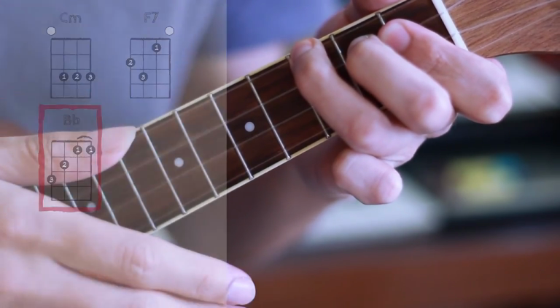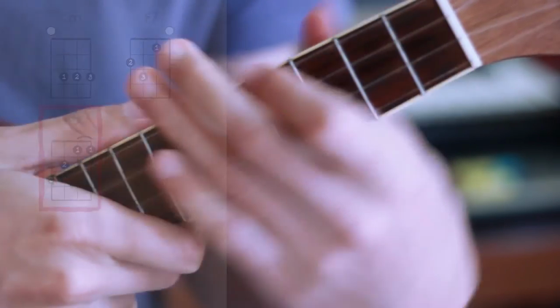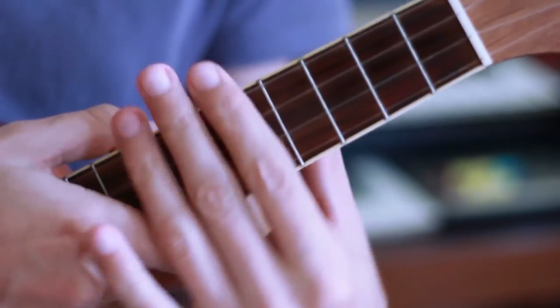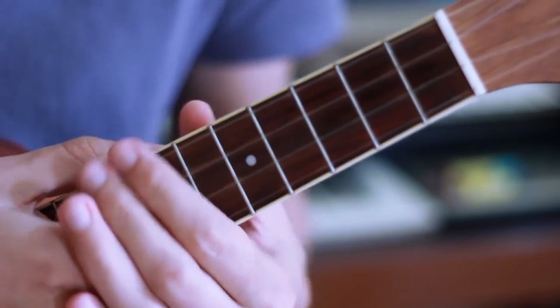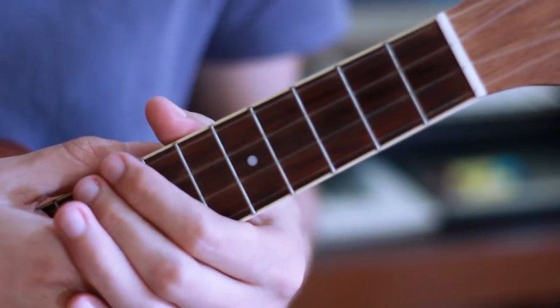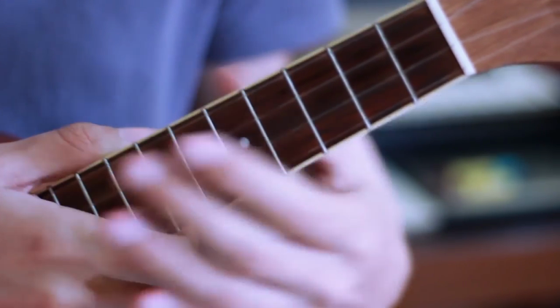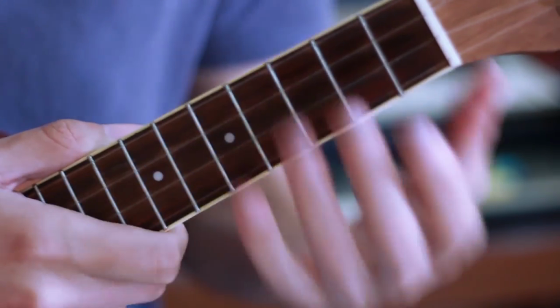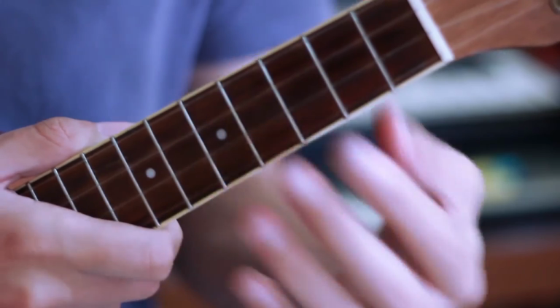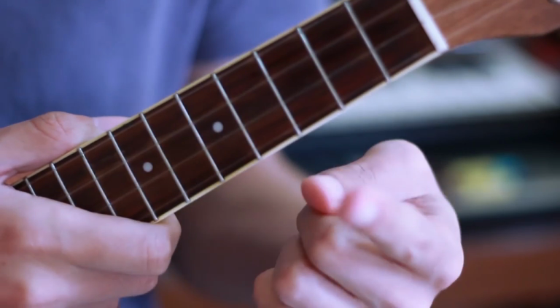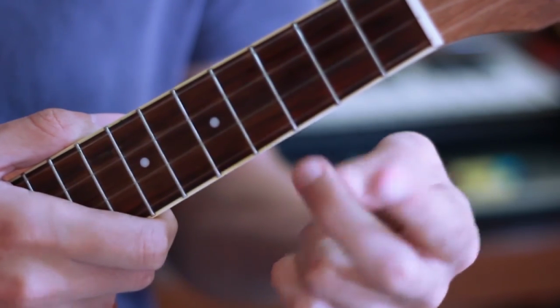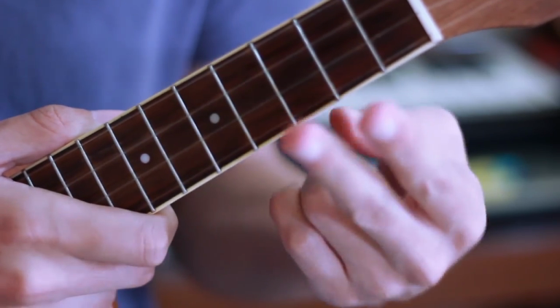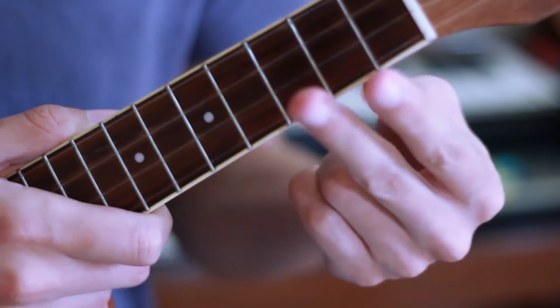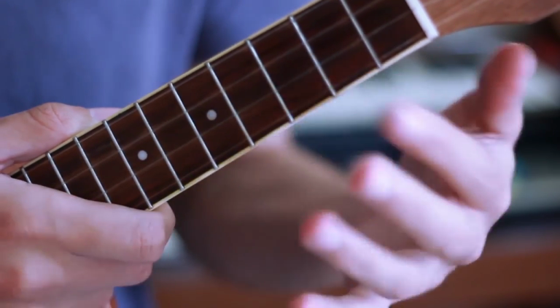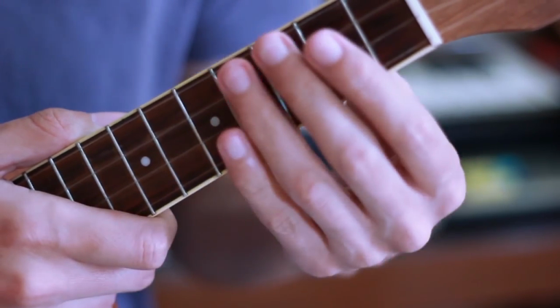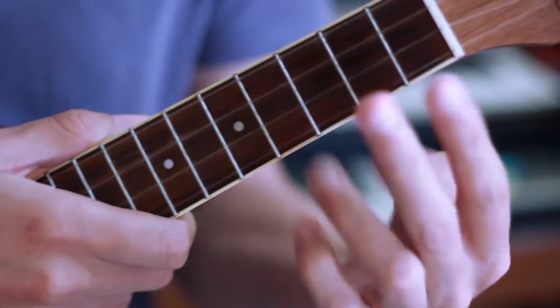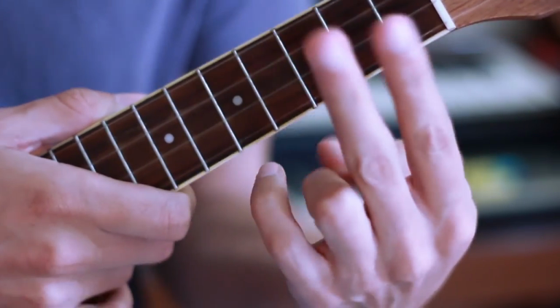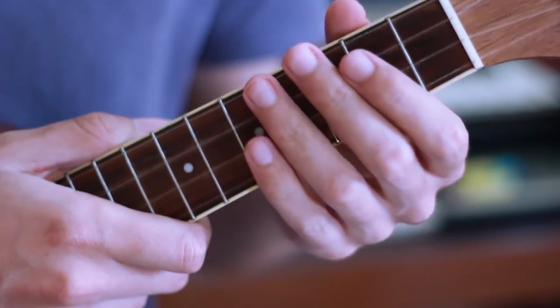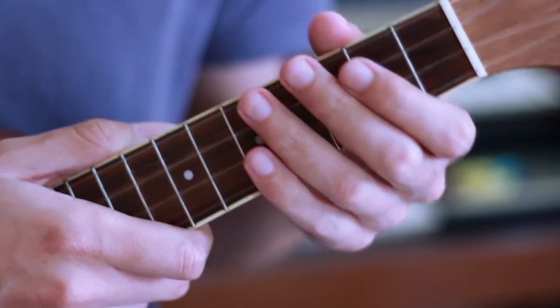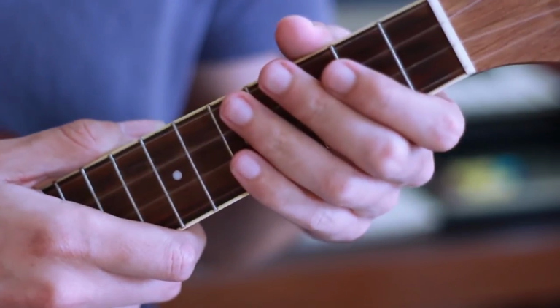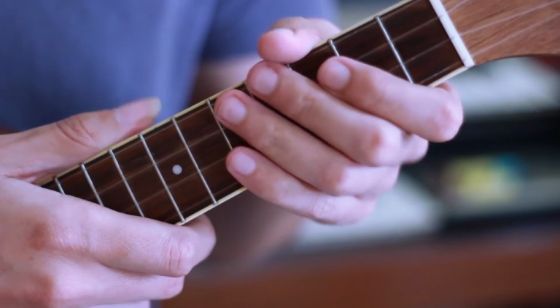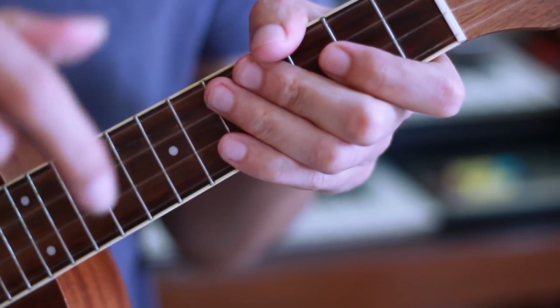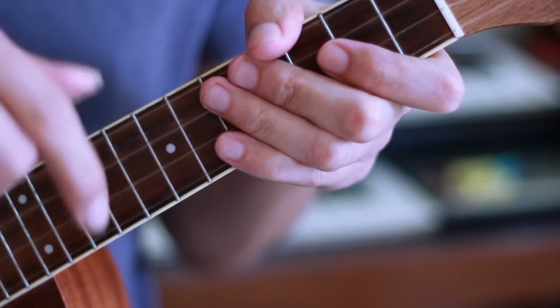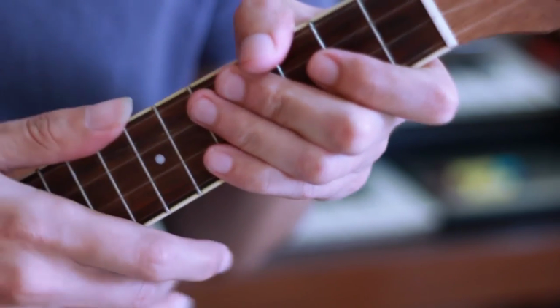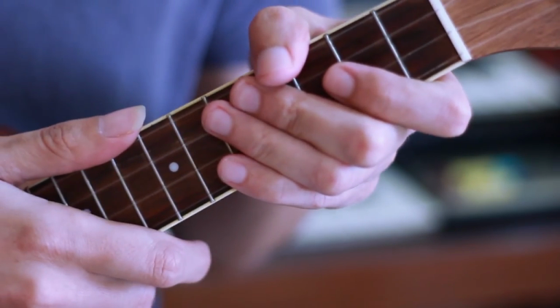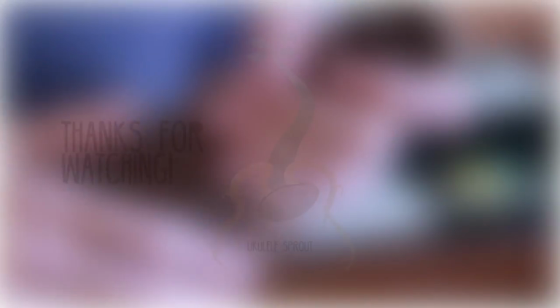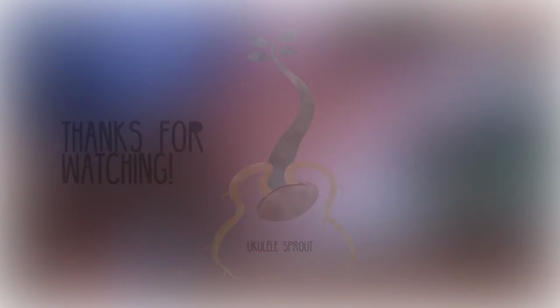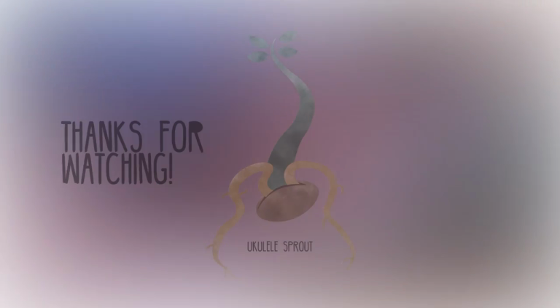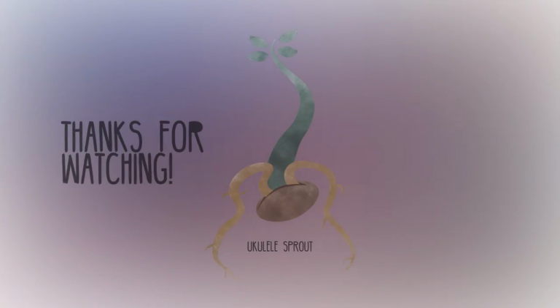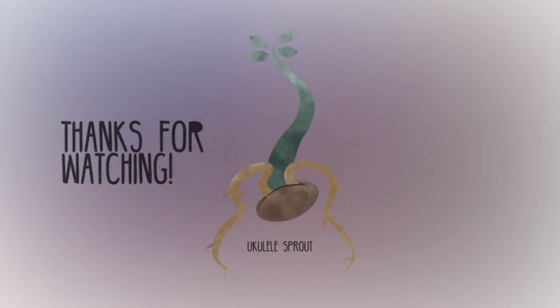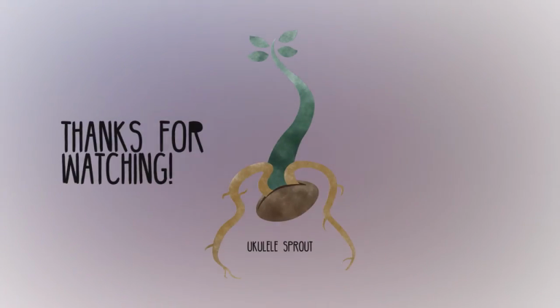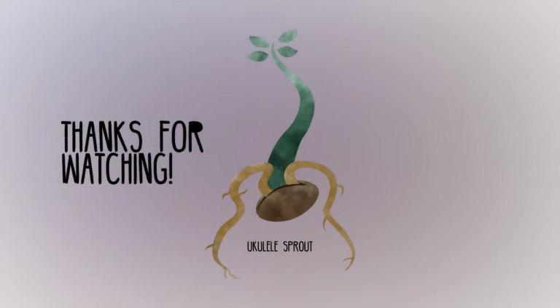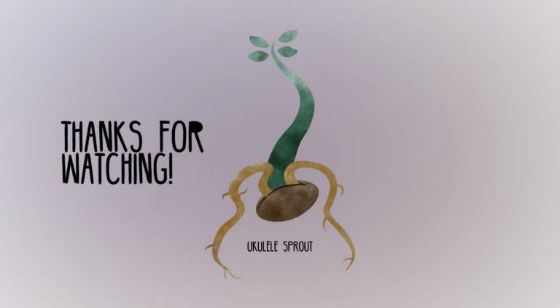I'm going to upload a PDF with the lyrics and the chord charts displayed for both versions. If you want to try it out, find the link under the description below. Thanks for watching, time to practice, and until next time!